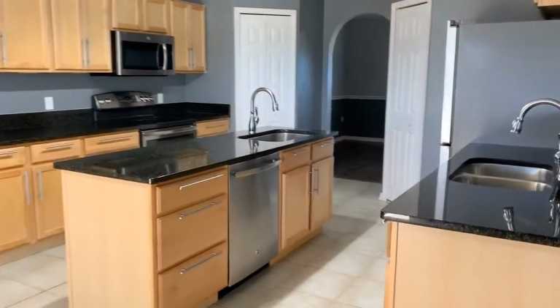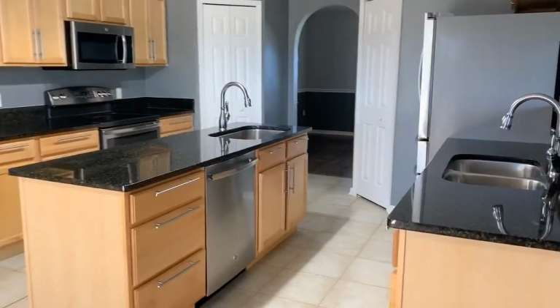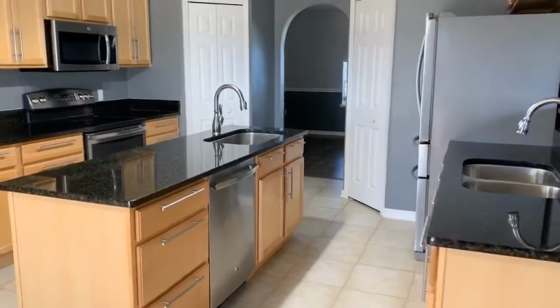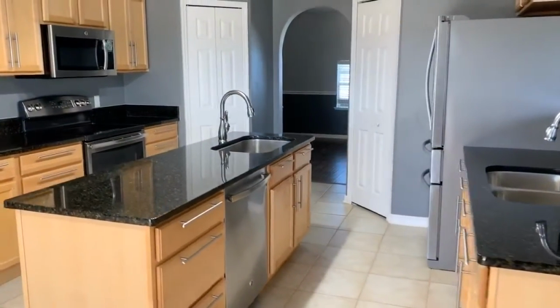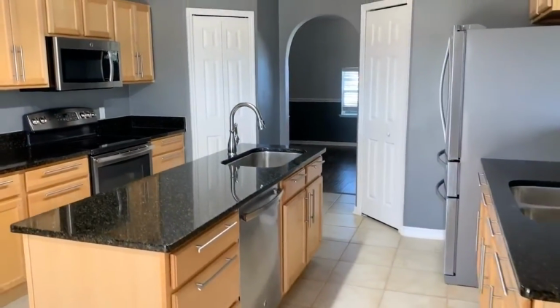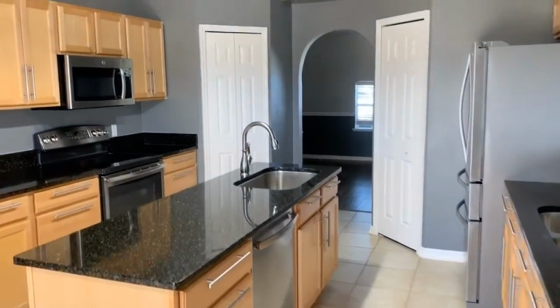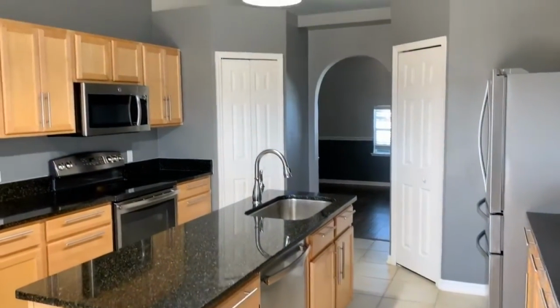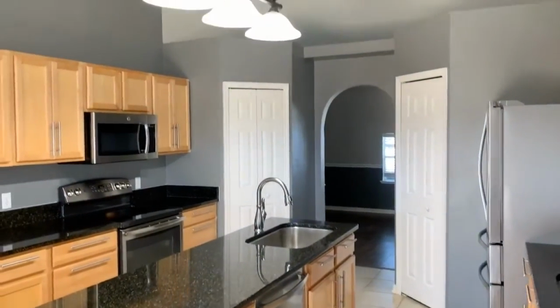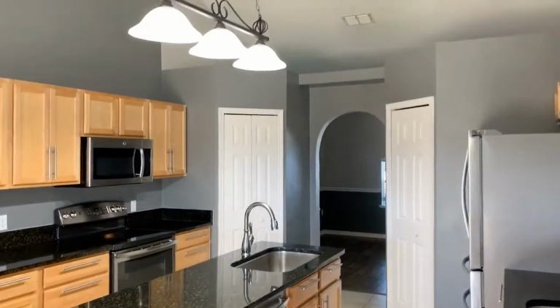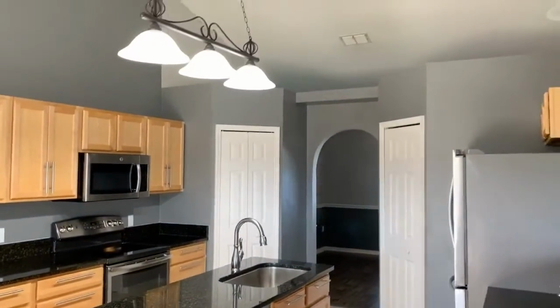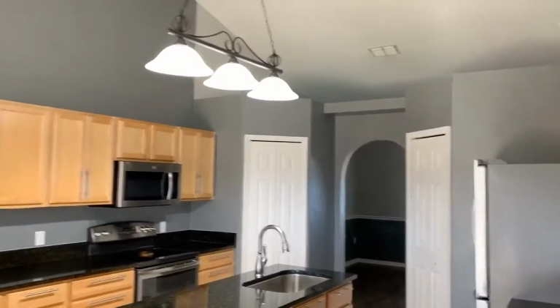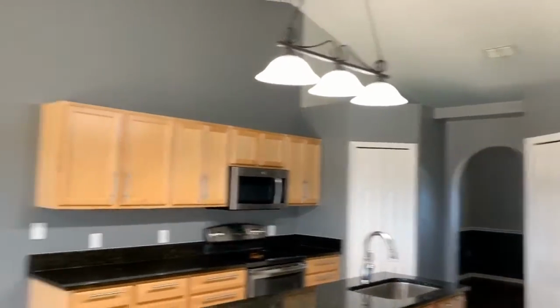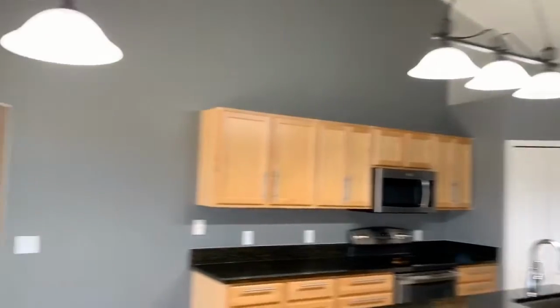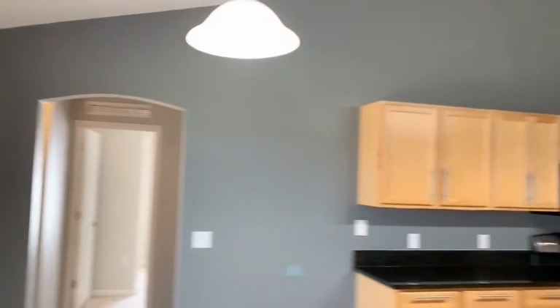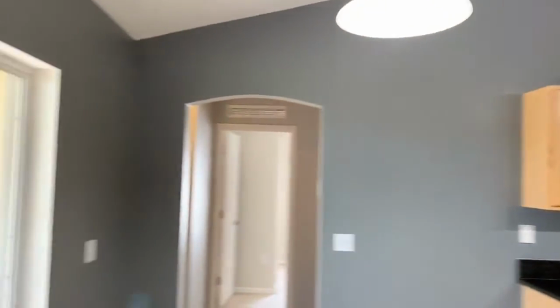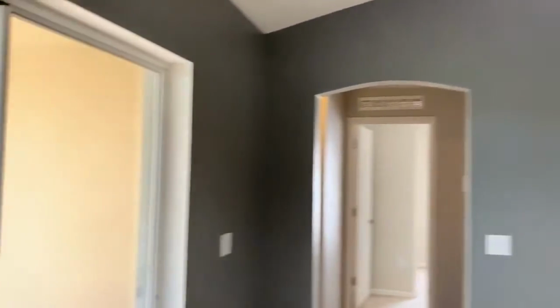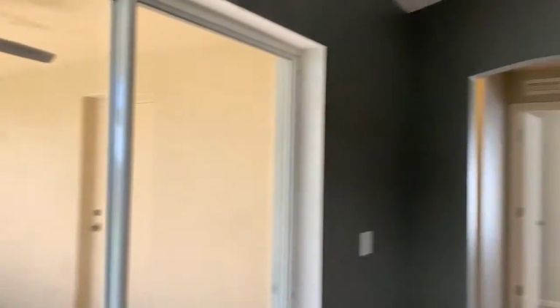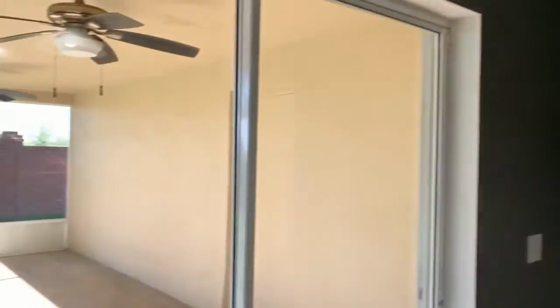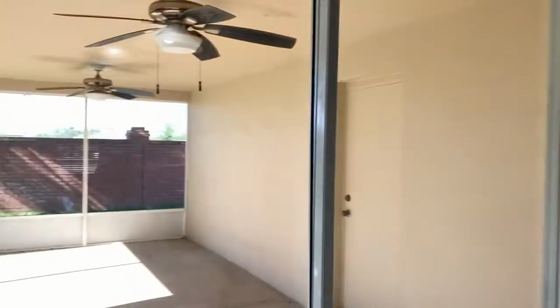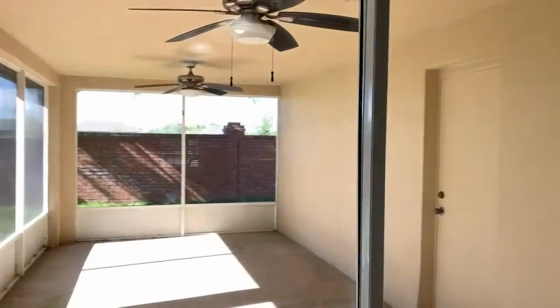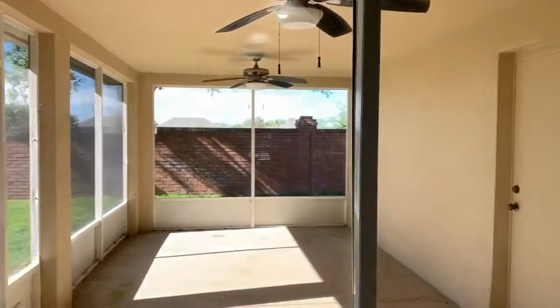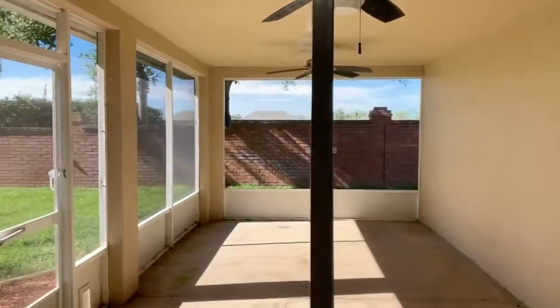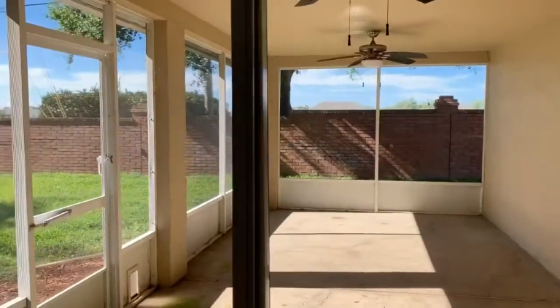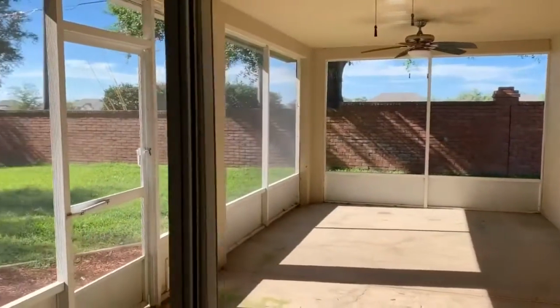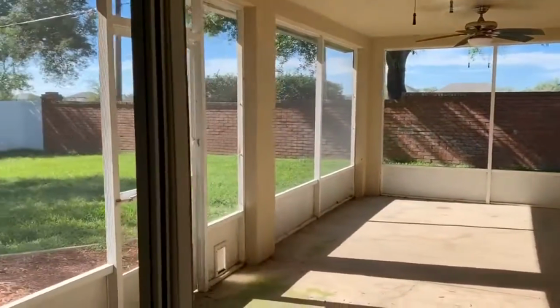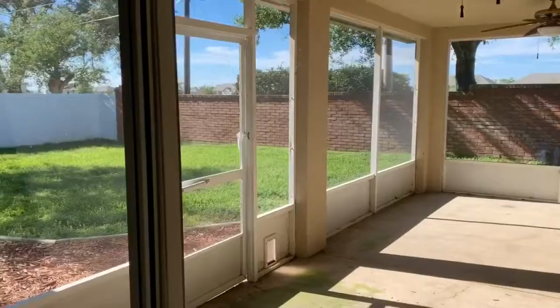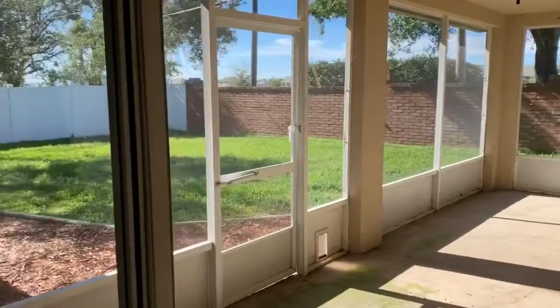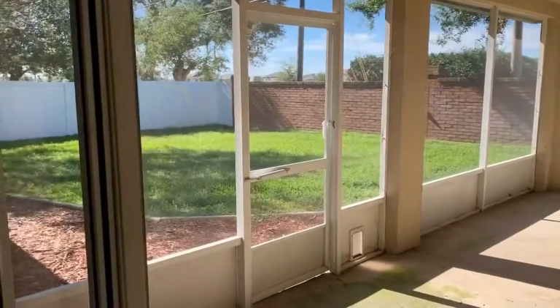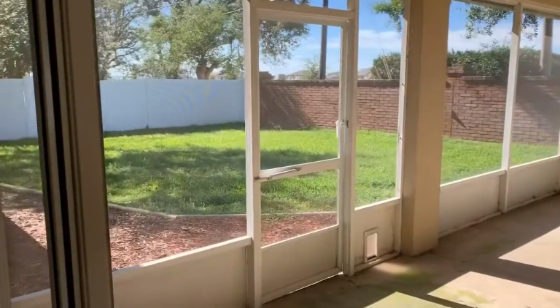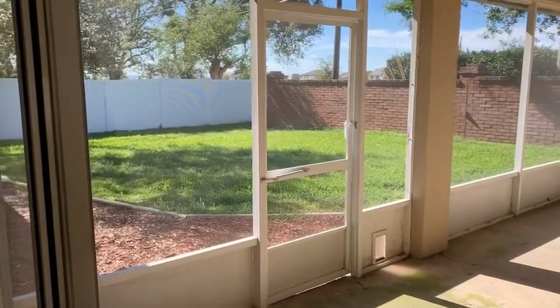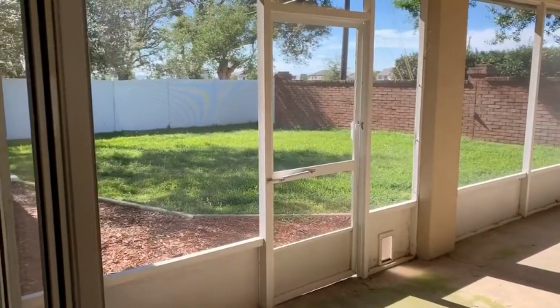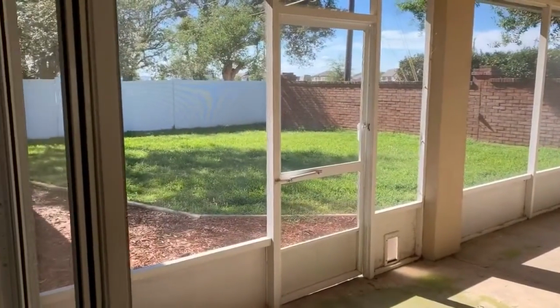Nice granite countertops and tall ceilings in the kitchen area. We do have a screened-in patio on the rear of the home, and some nice green grass in the backyard.